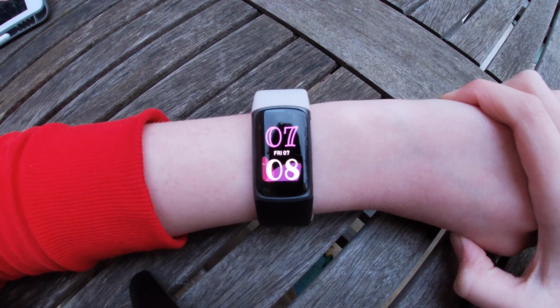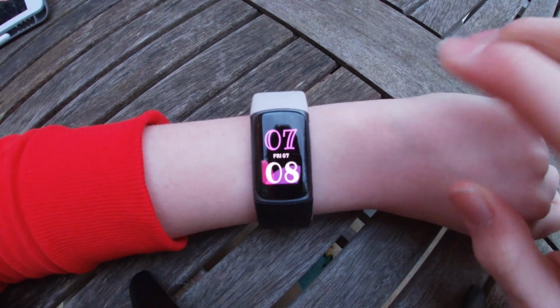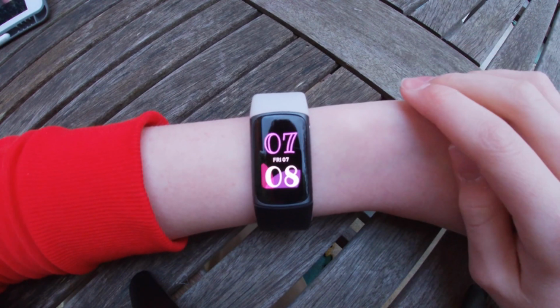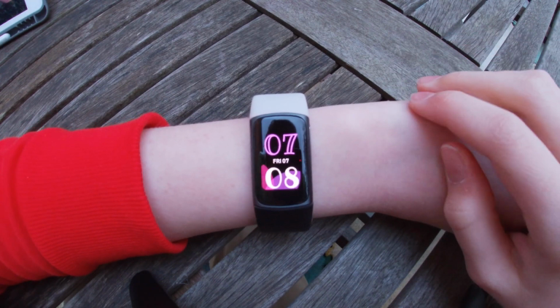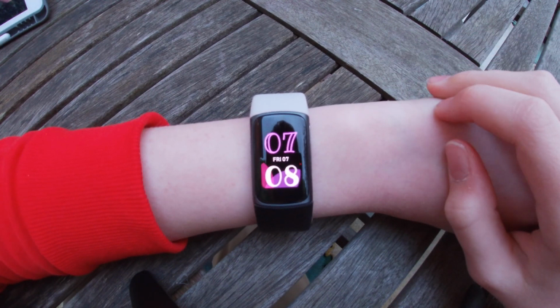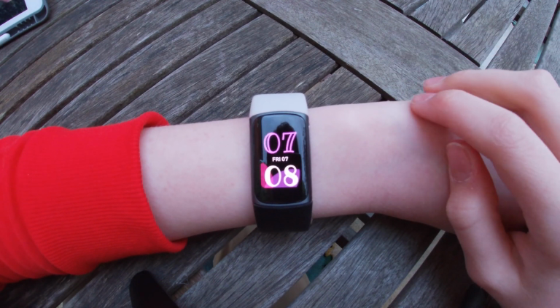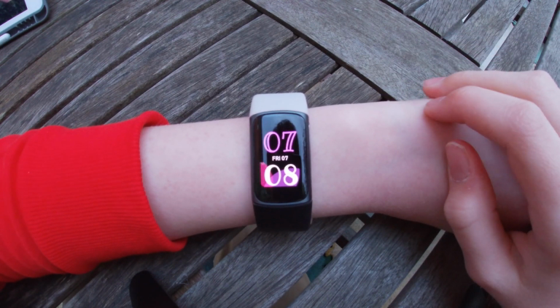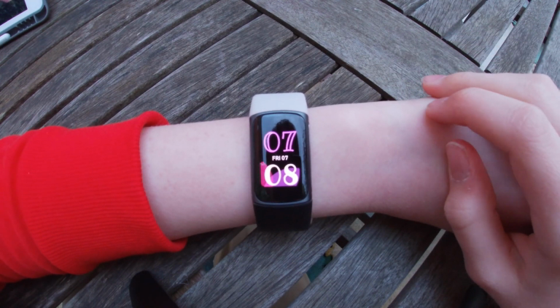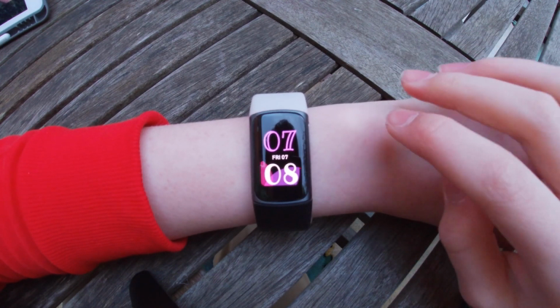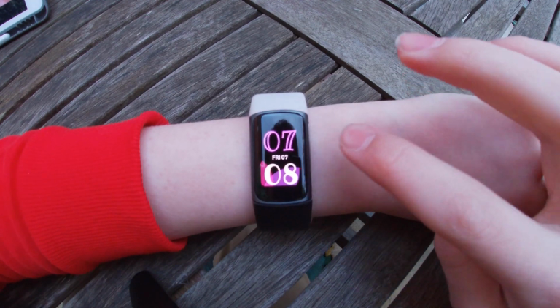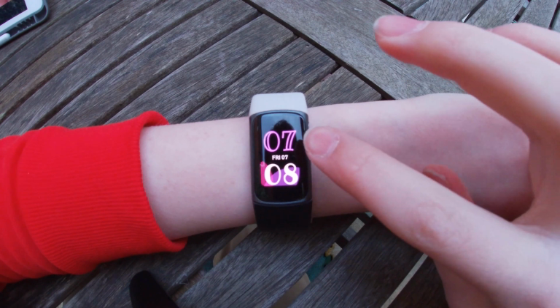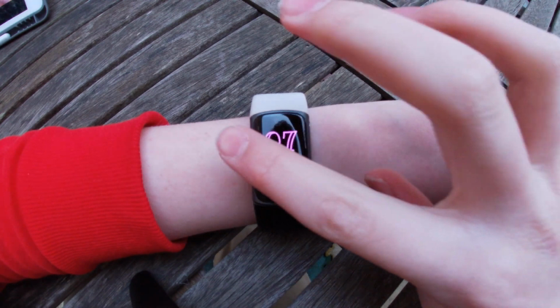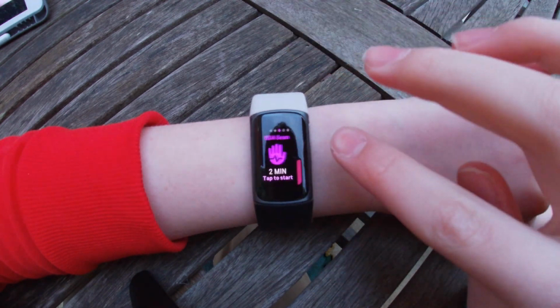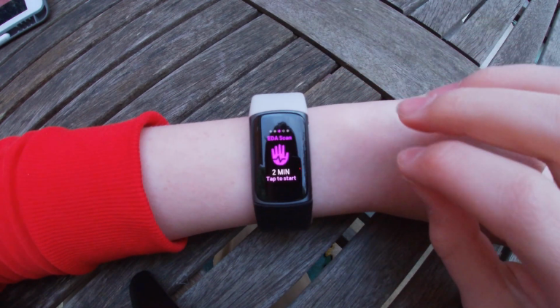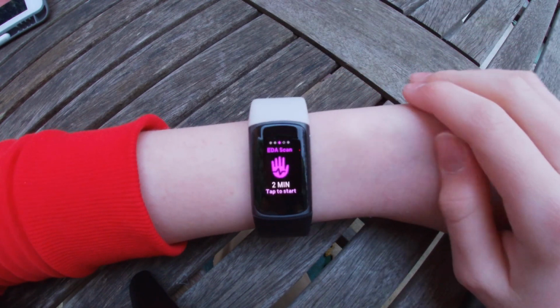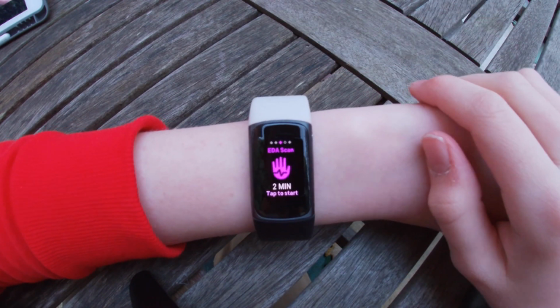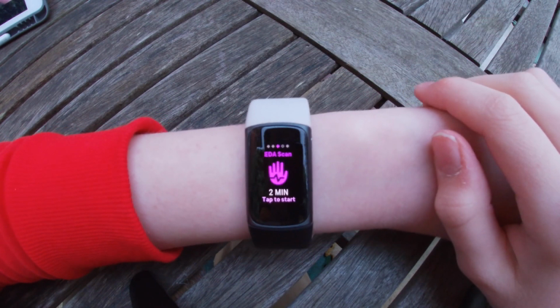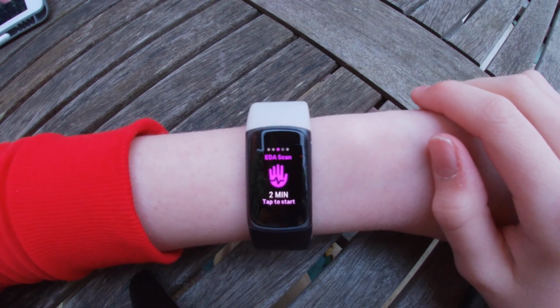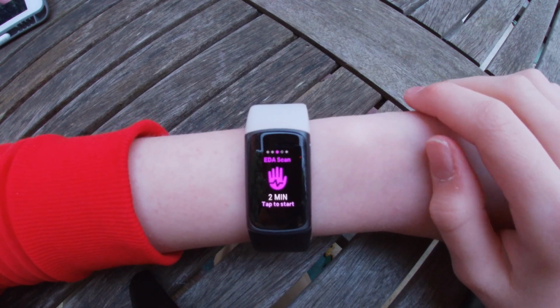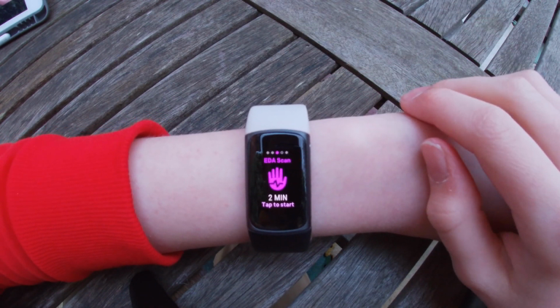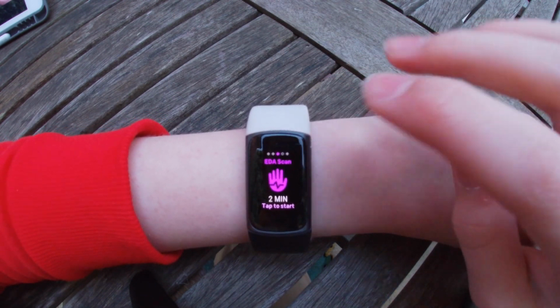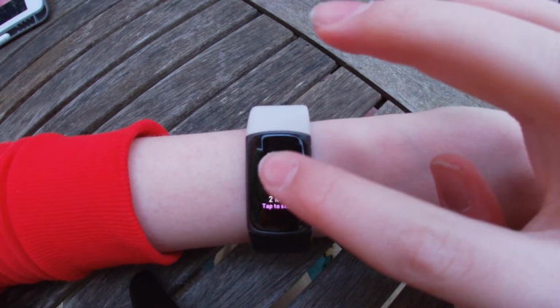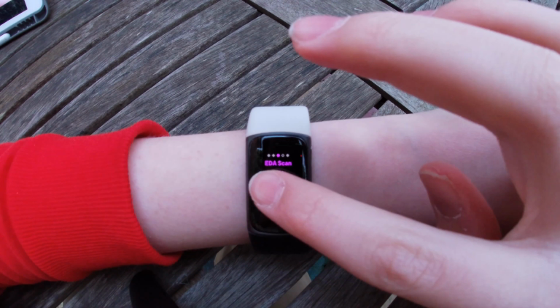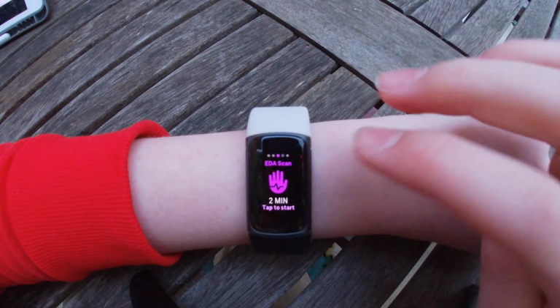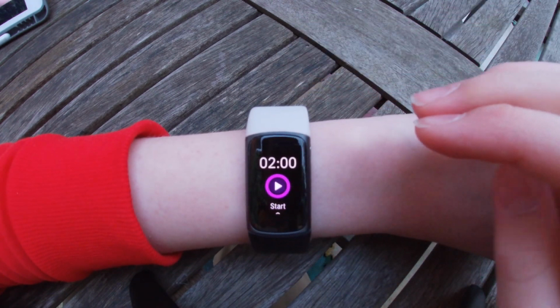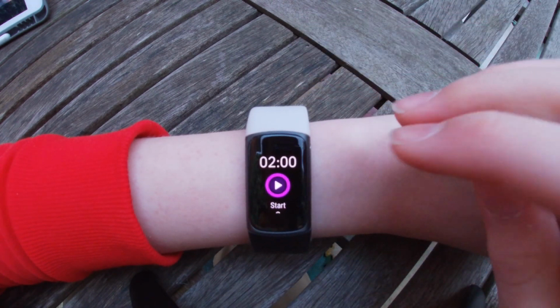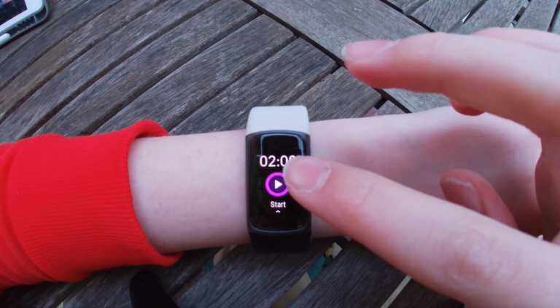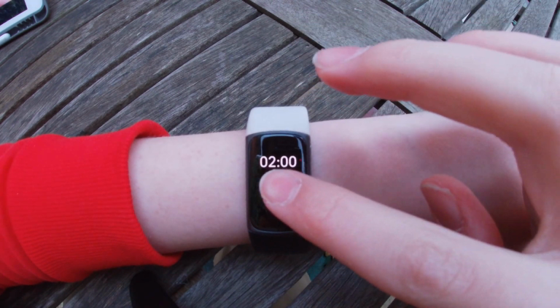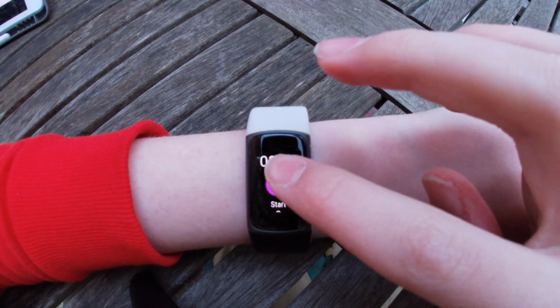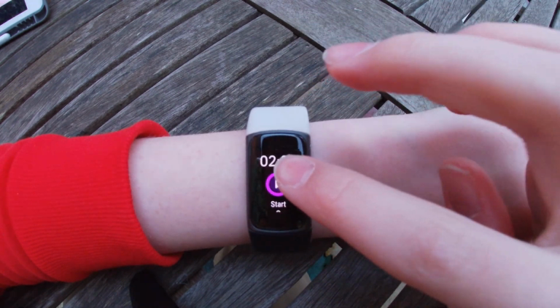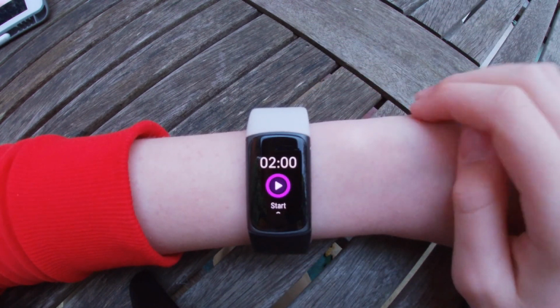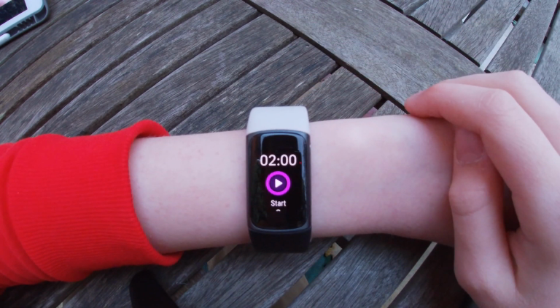so from the clock face, you can swipe either left or right to find the EDA Scan App. Once you've found it, you can click and it will go, and then you can press play to start.